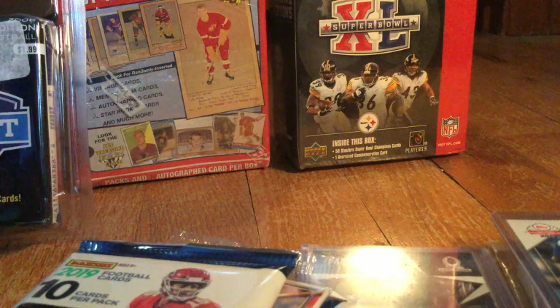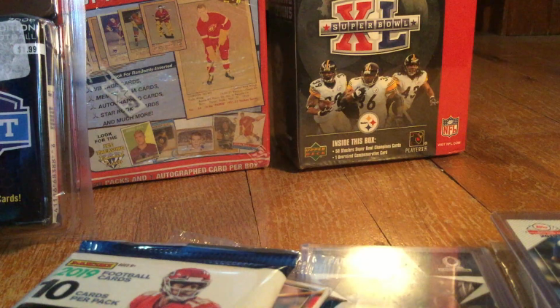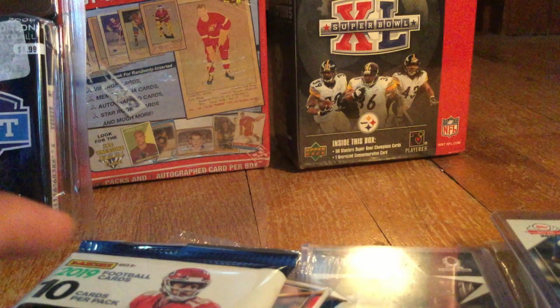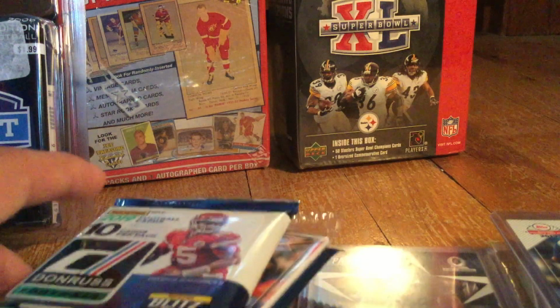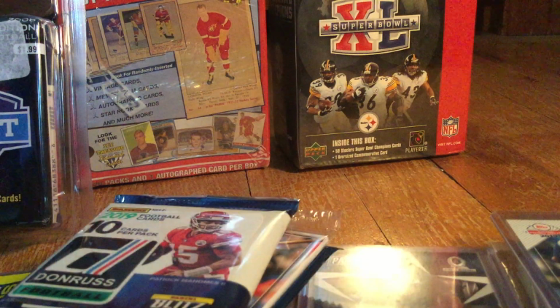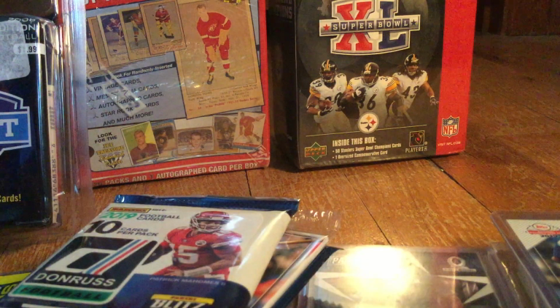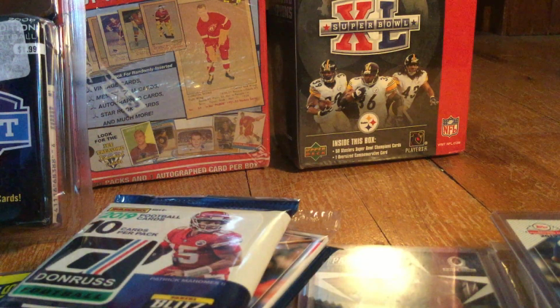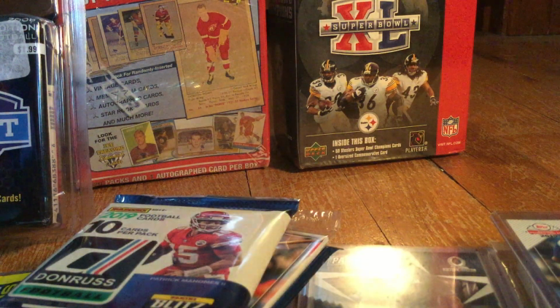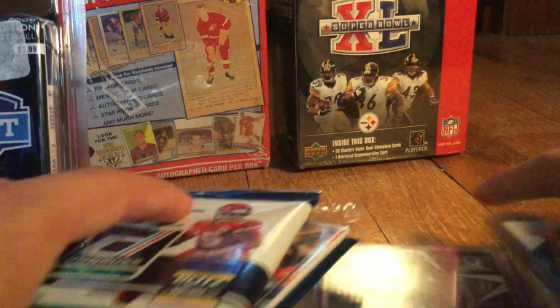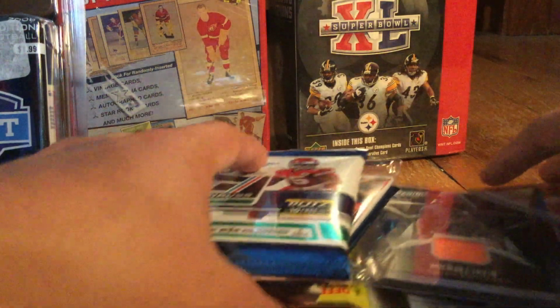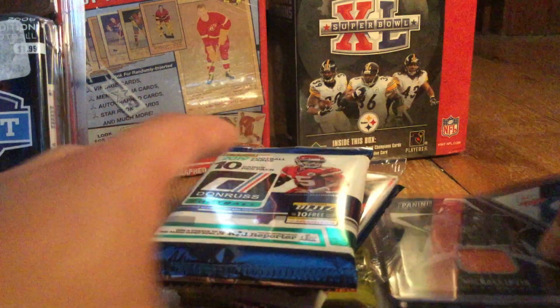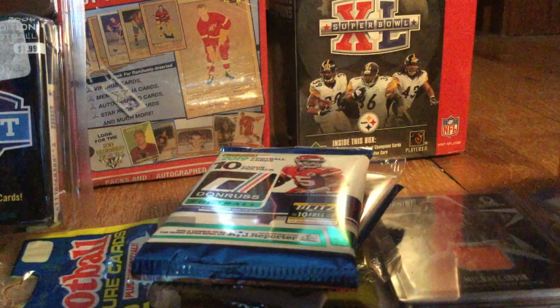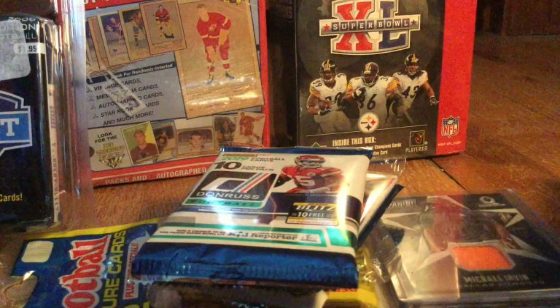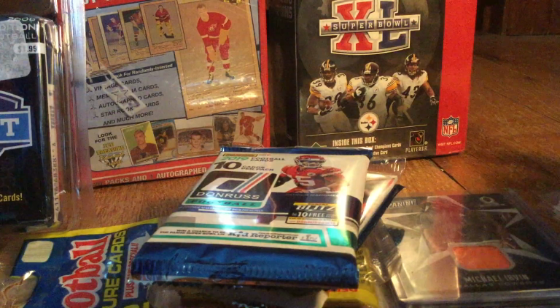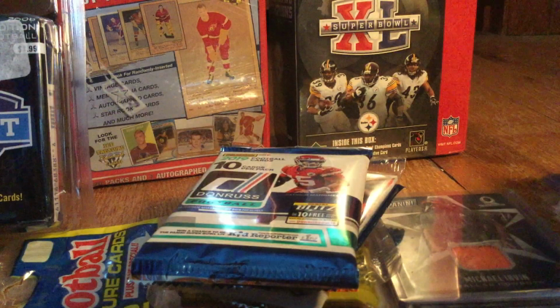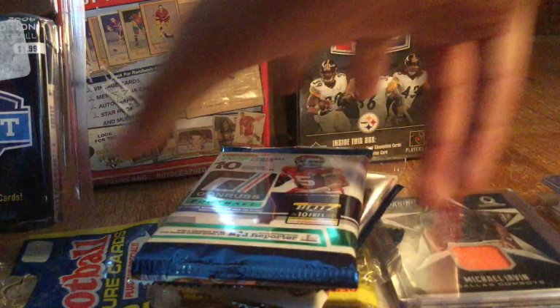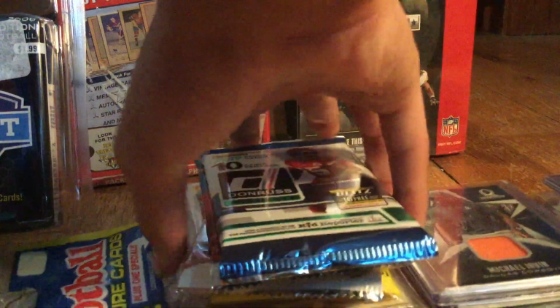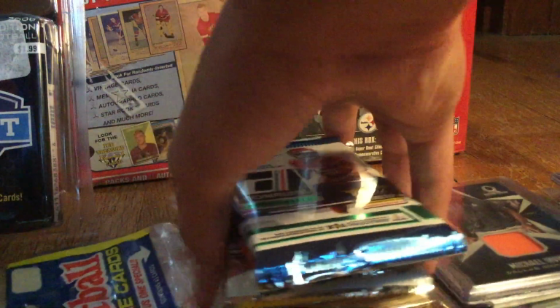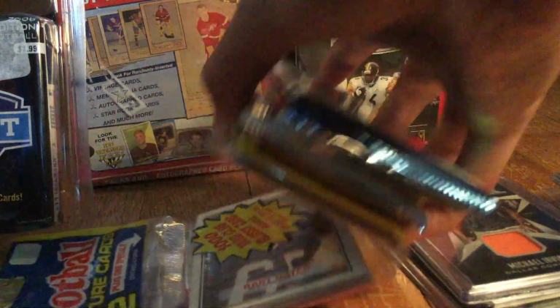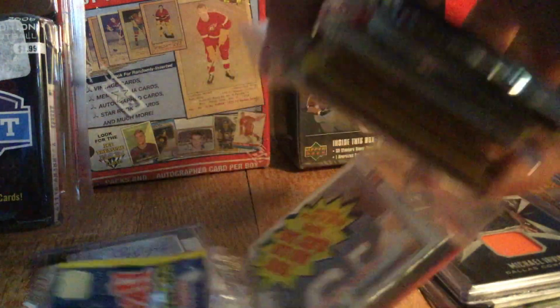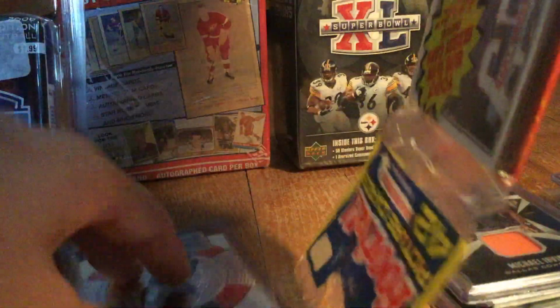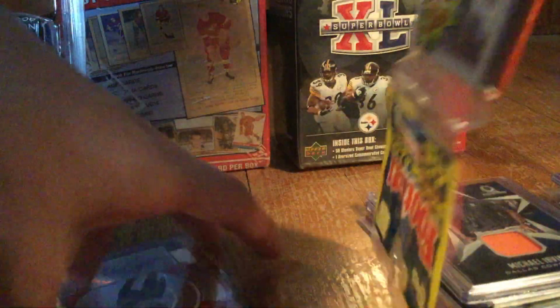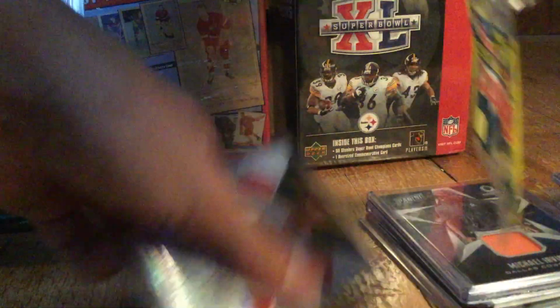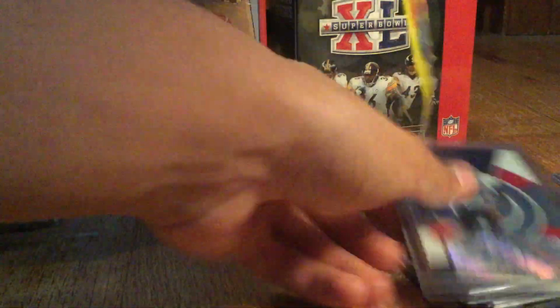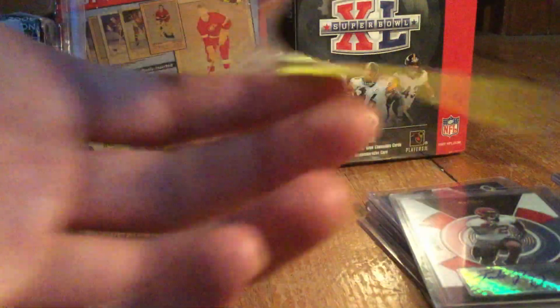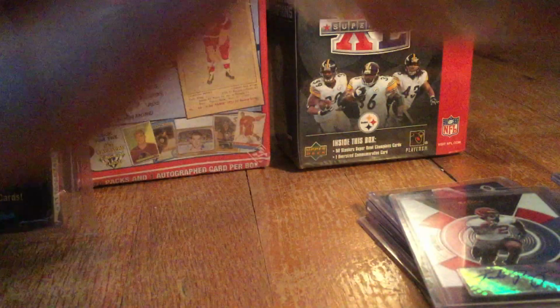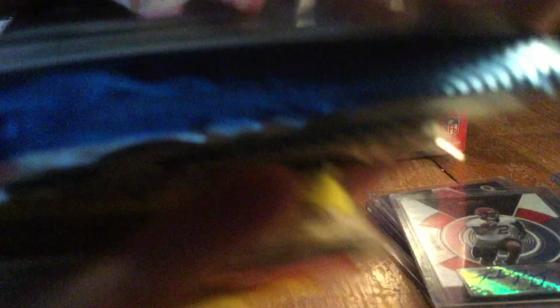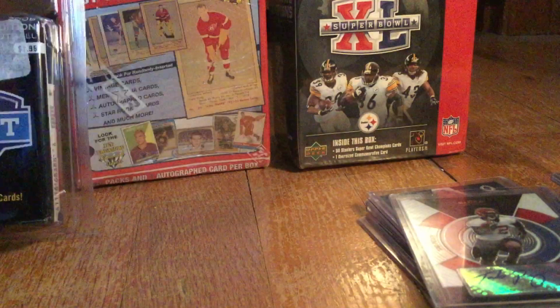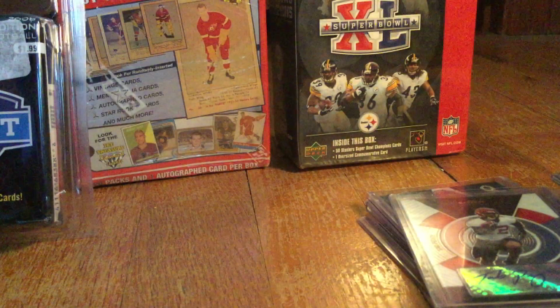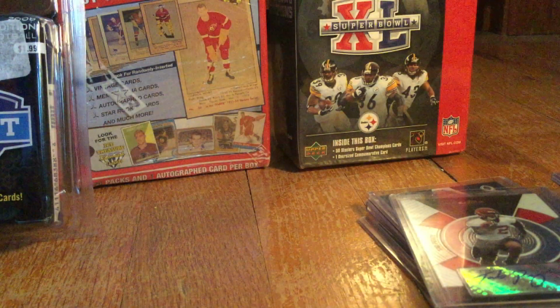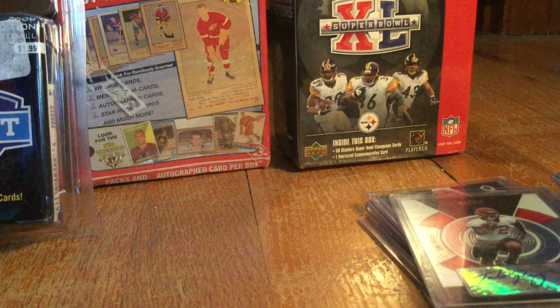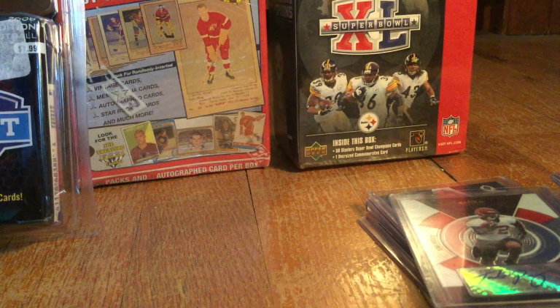Hey guys, what's up? Today I'll be doing a card shop recap, so let's get right into it. Some really sweet pickups here, and as you guys can see, it is National Baseball Card Day today, so it's pretty awesome.